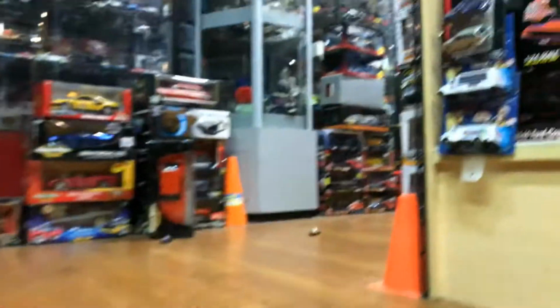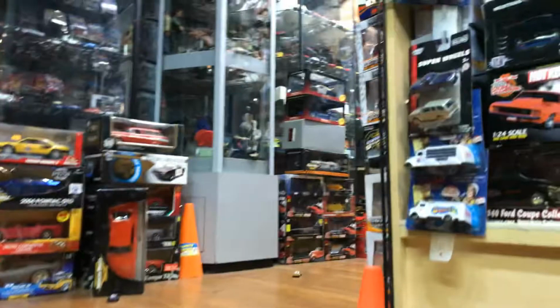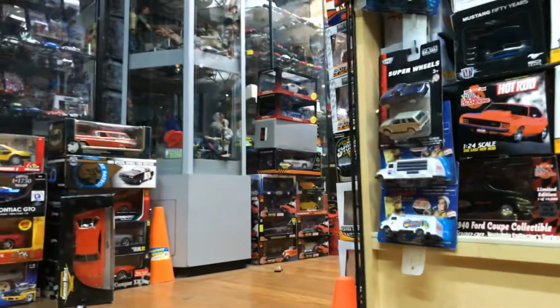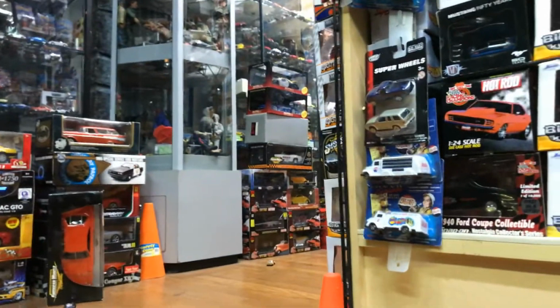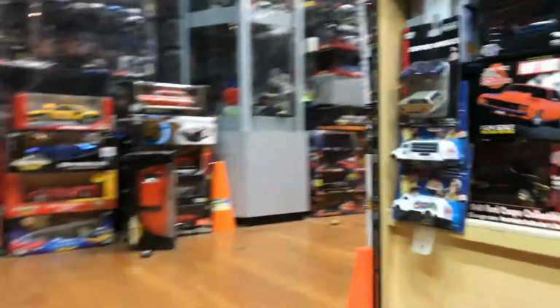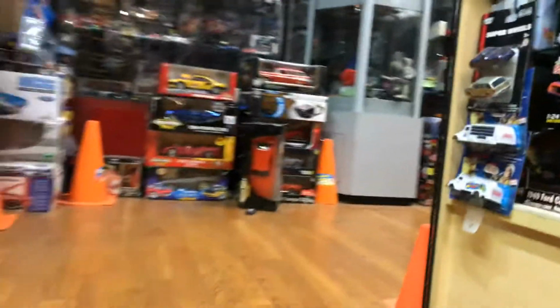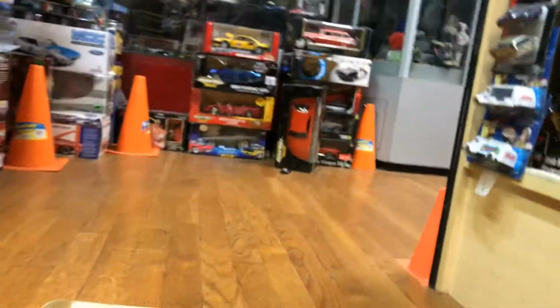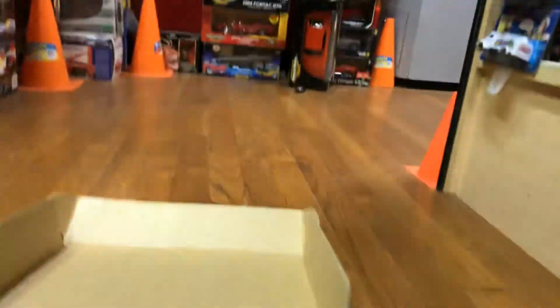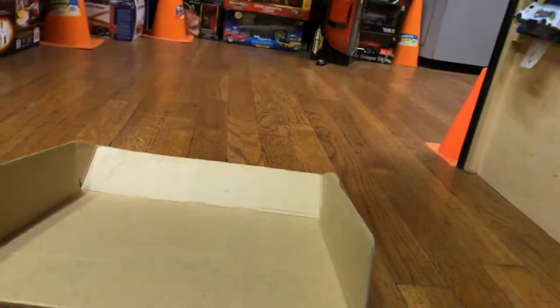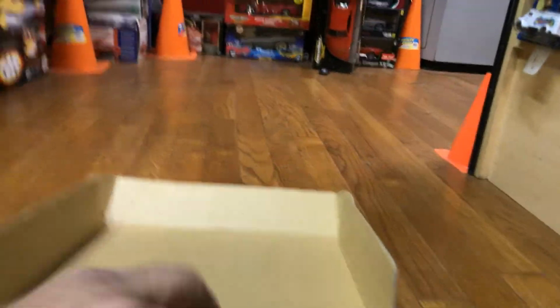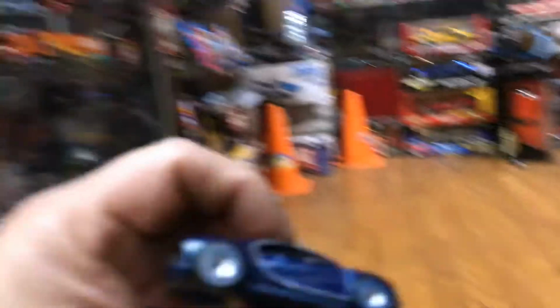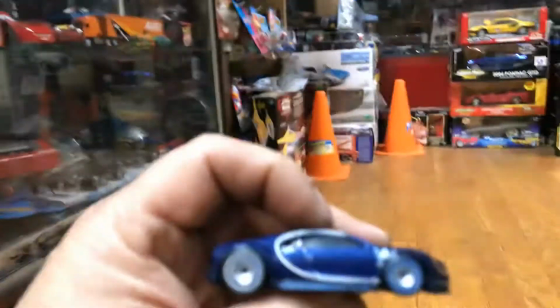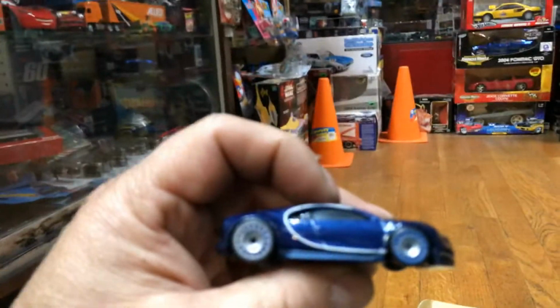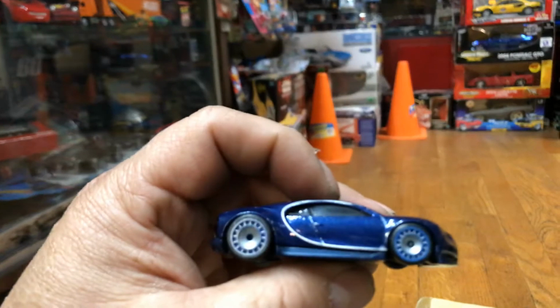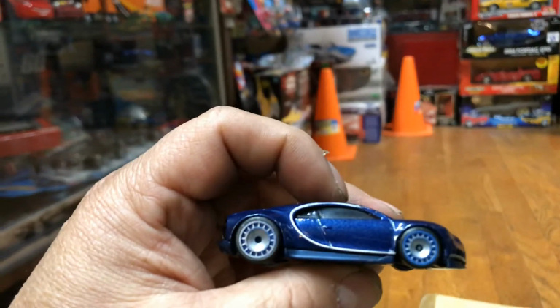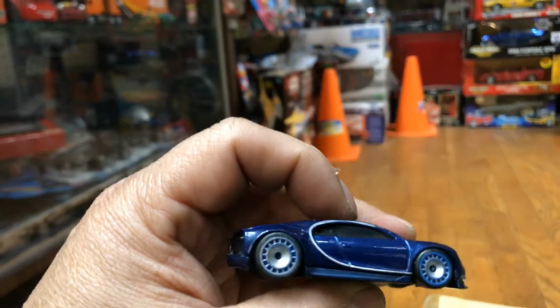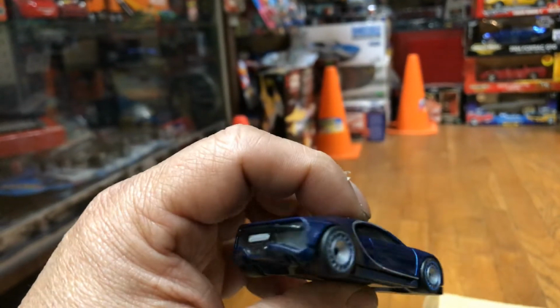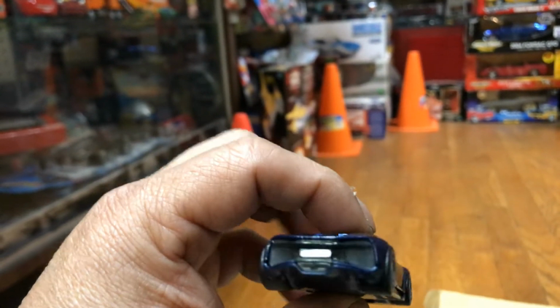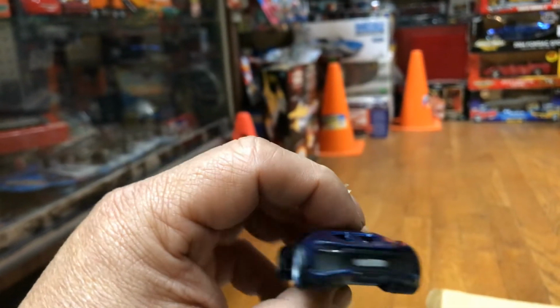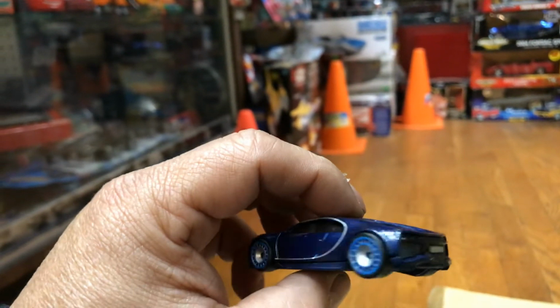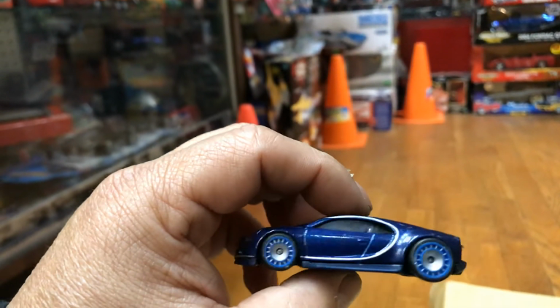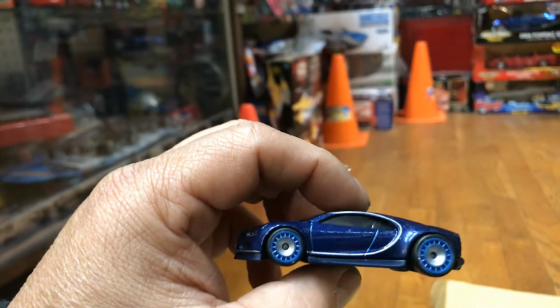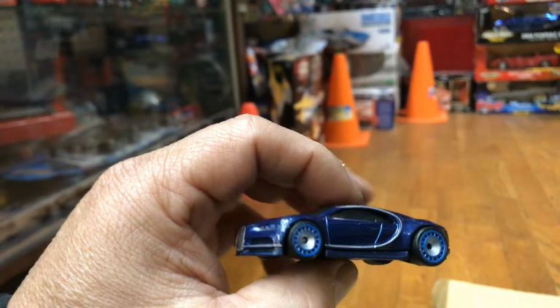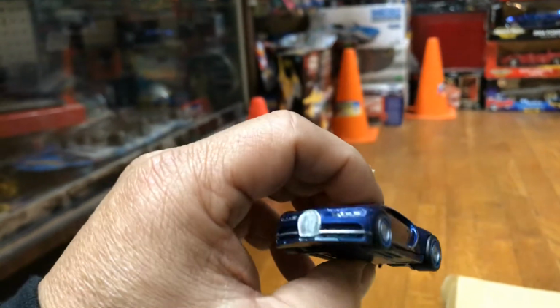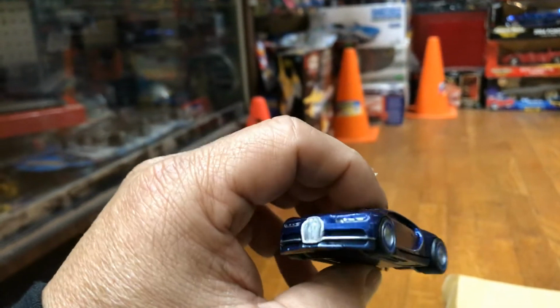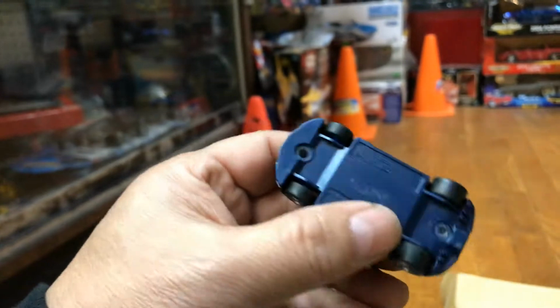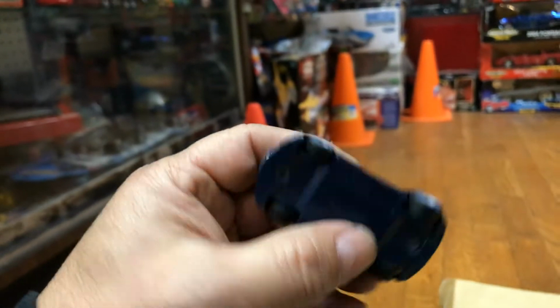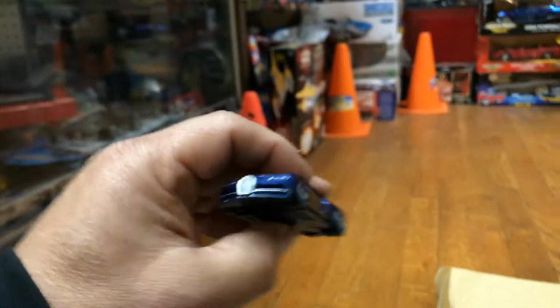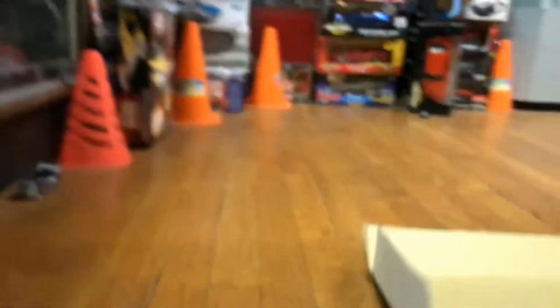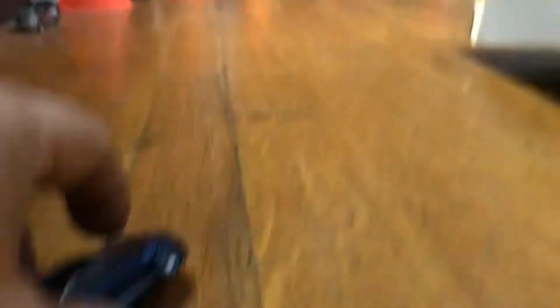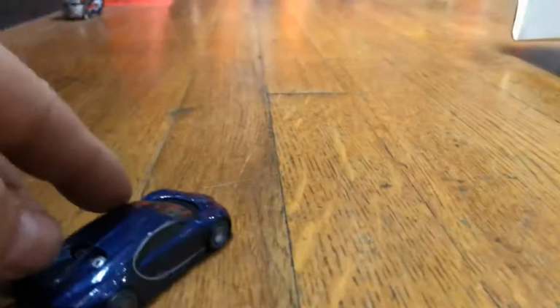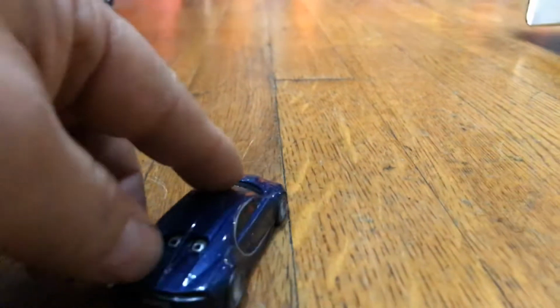Oh my god, it went pretty far! Here we have an awesome Bugatti Chiron, first edition, custom rims, plastic bottom. Let's see how good it rolls, guys — check it out.